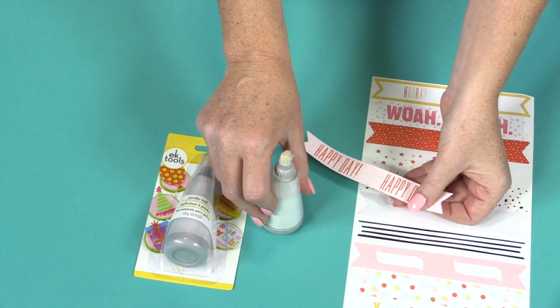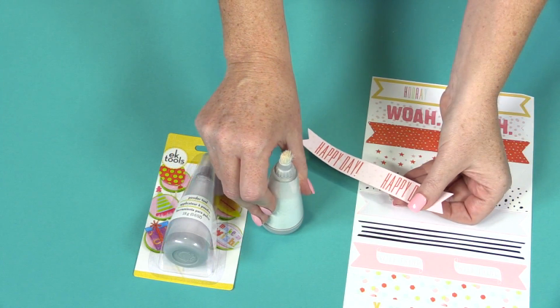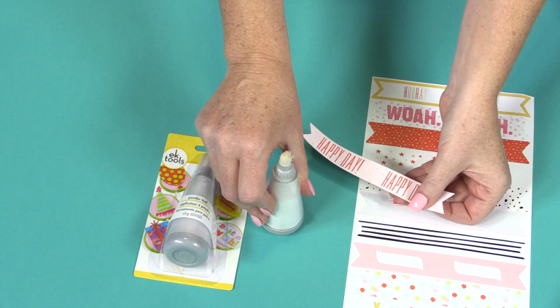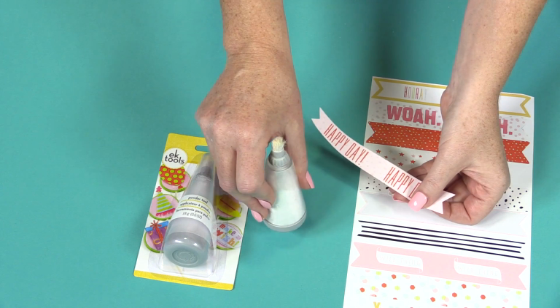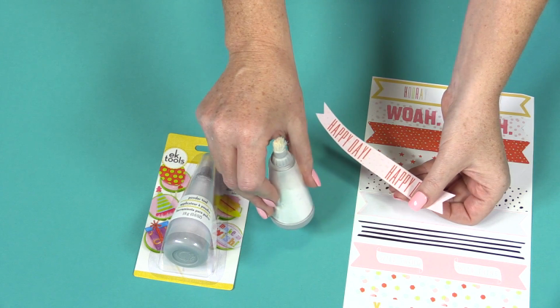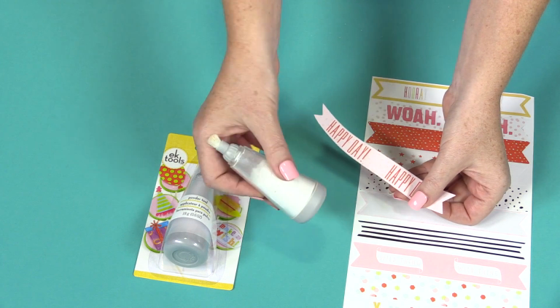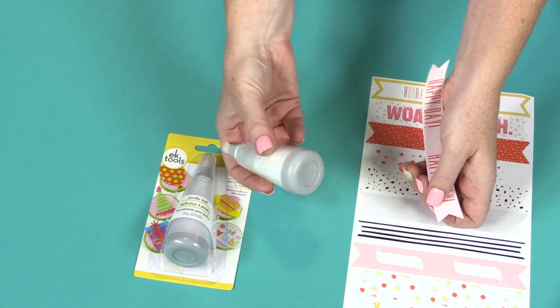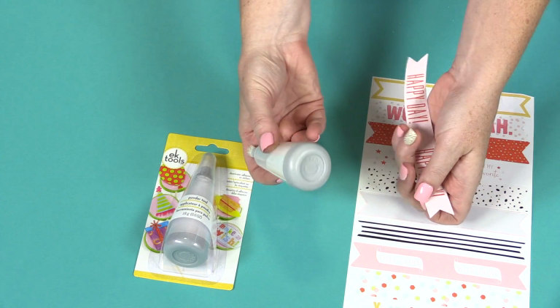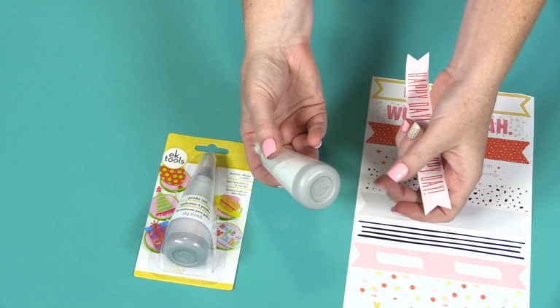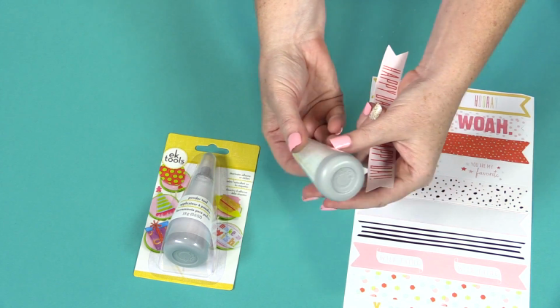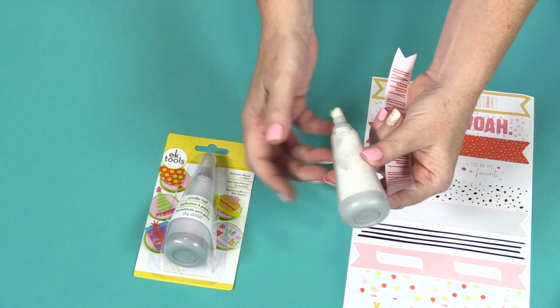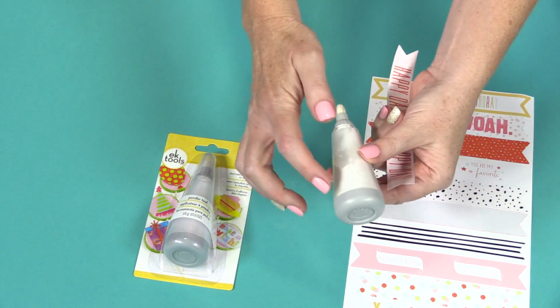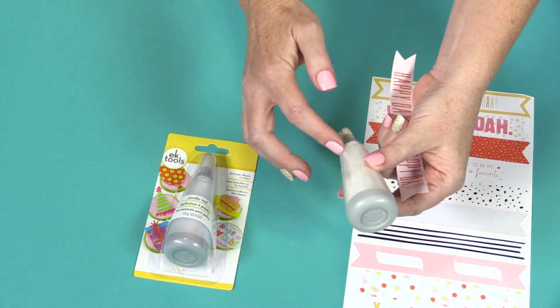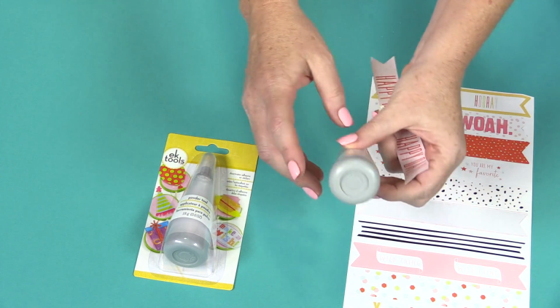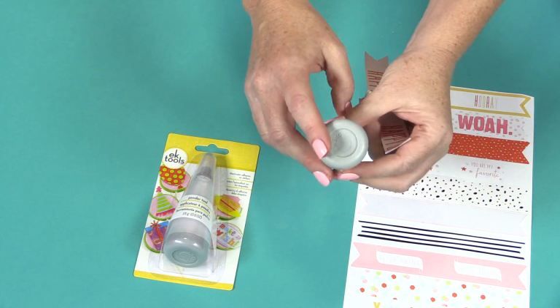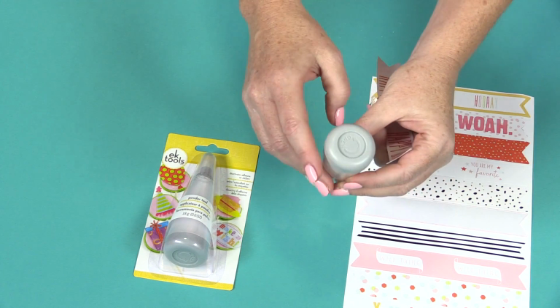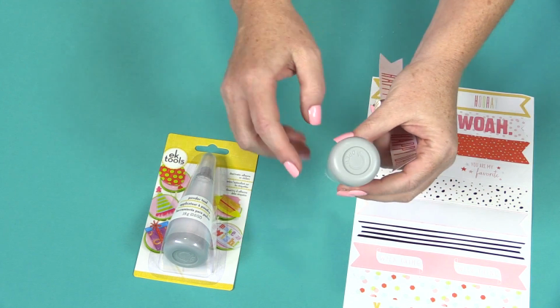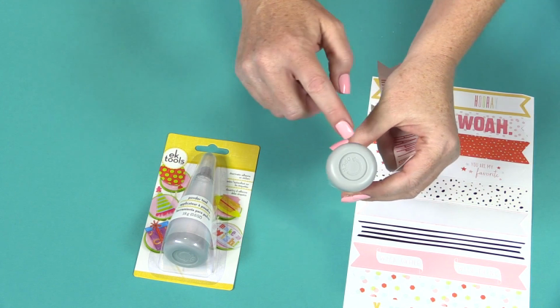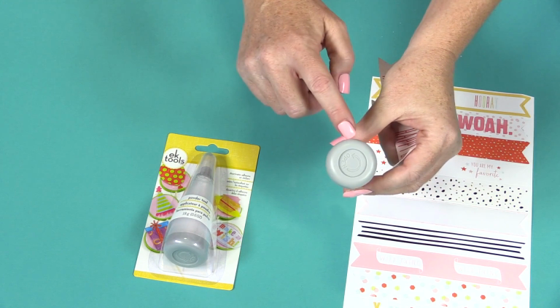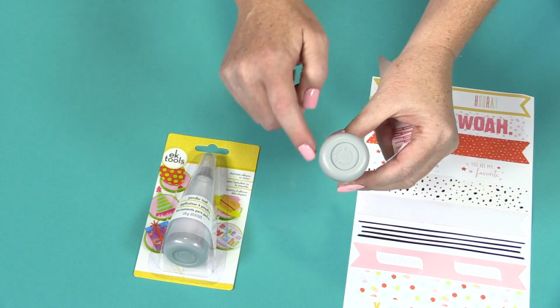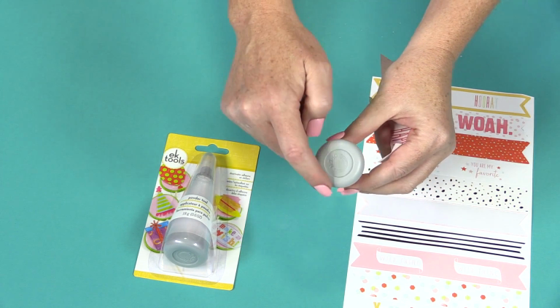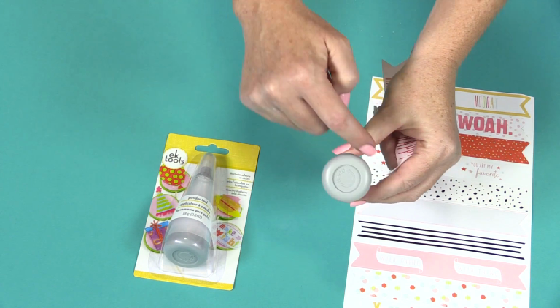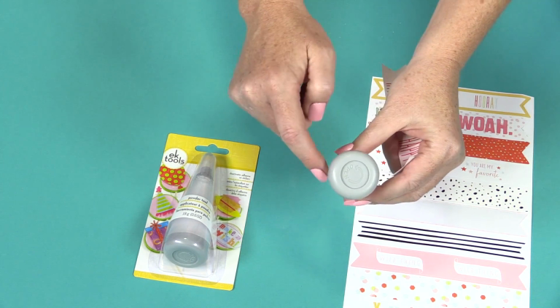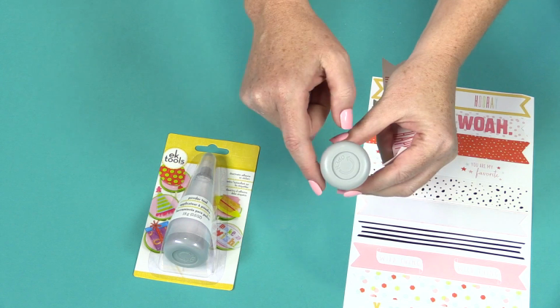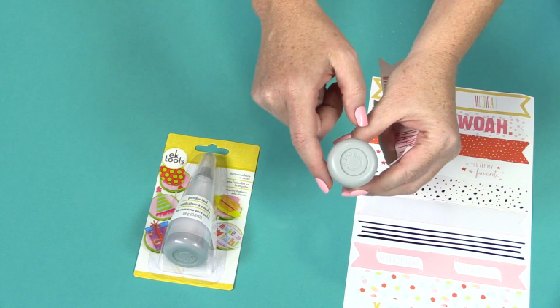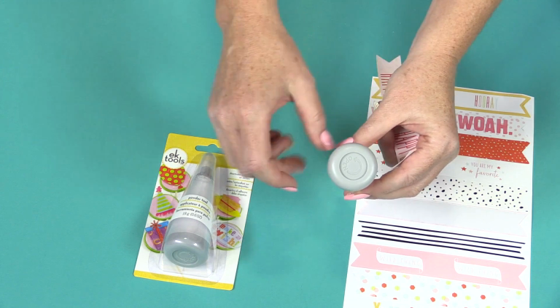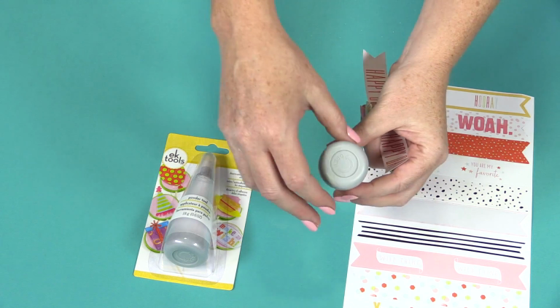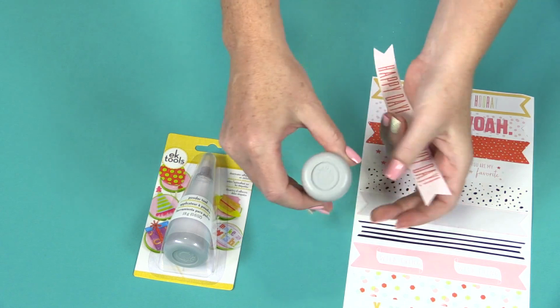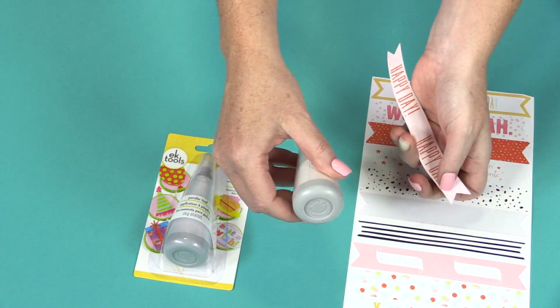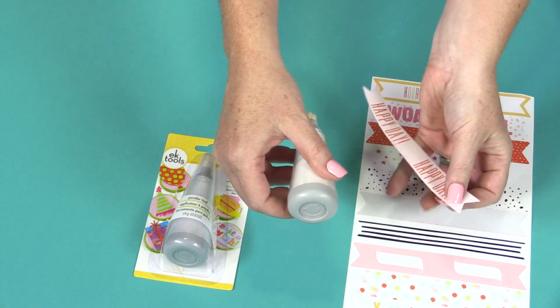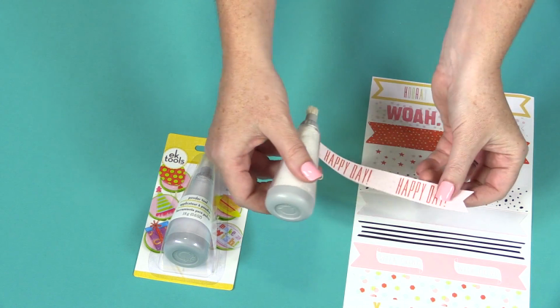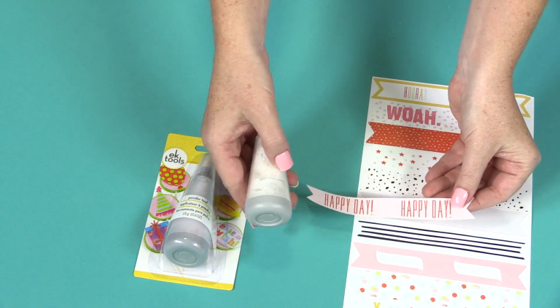Refilling this tool is very simple. Once it is empty of powder, you unscrew the bottom and pour the powder inside.